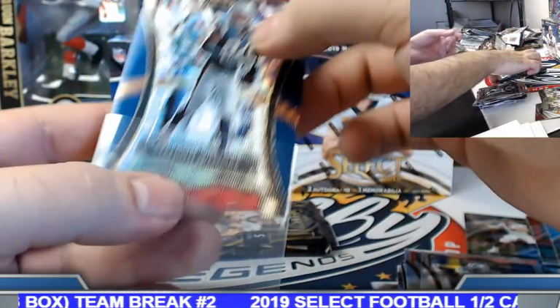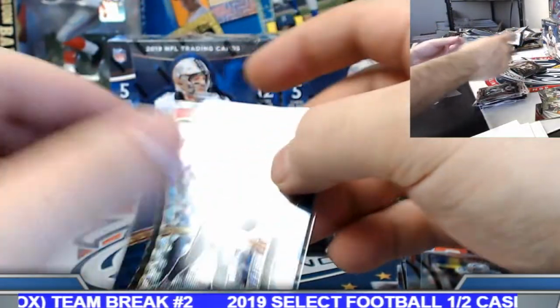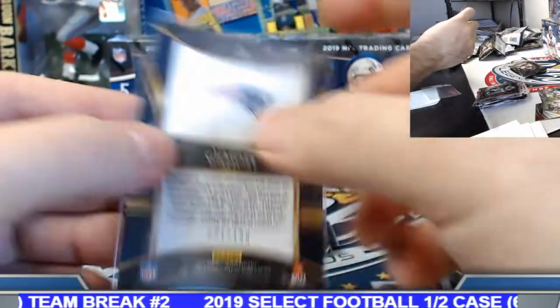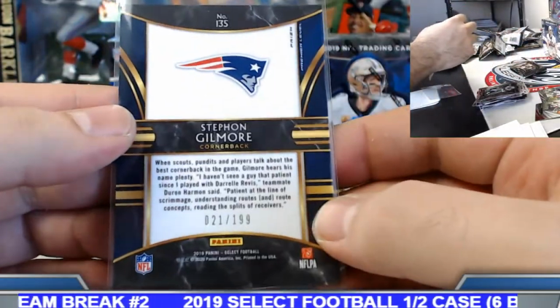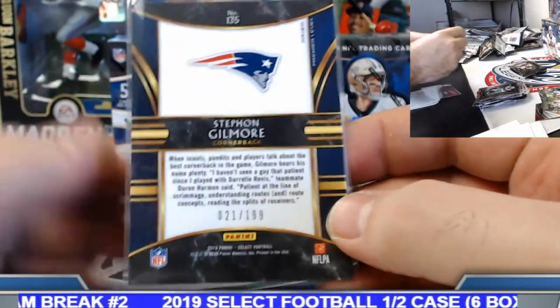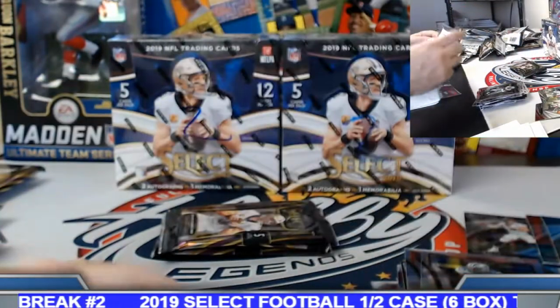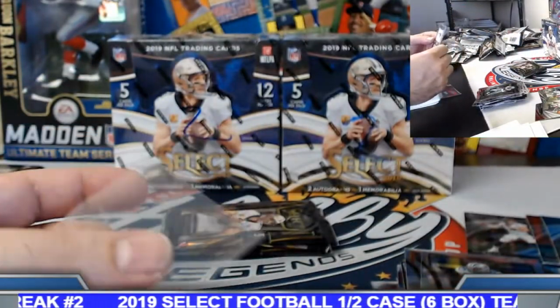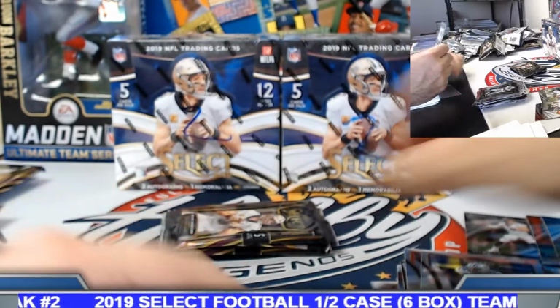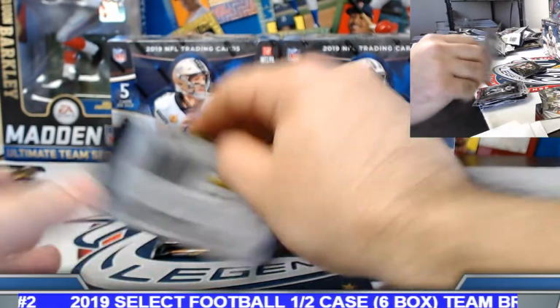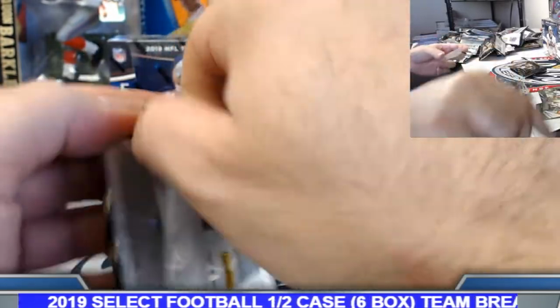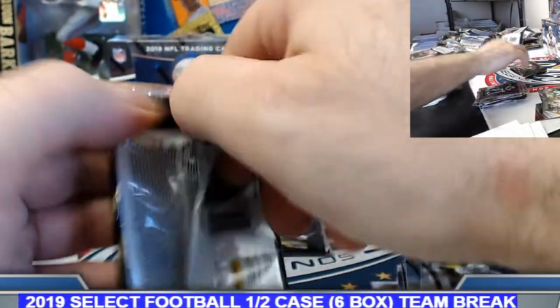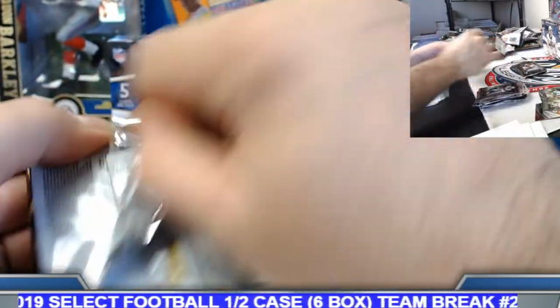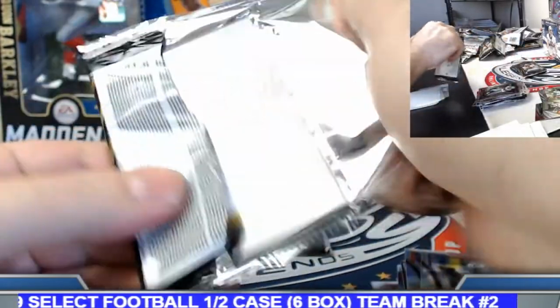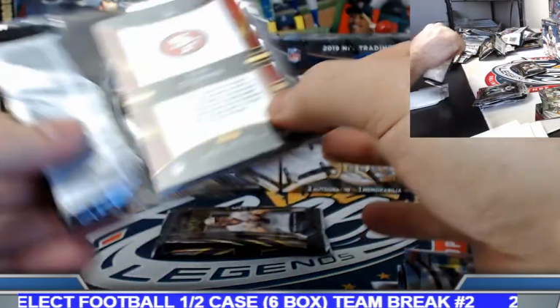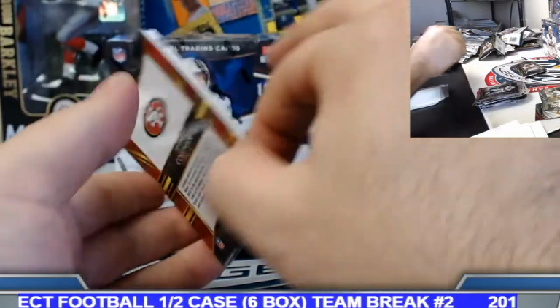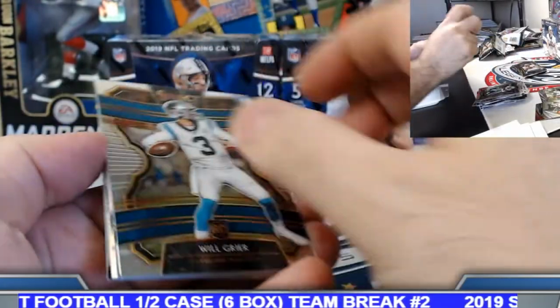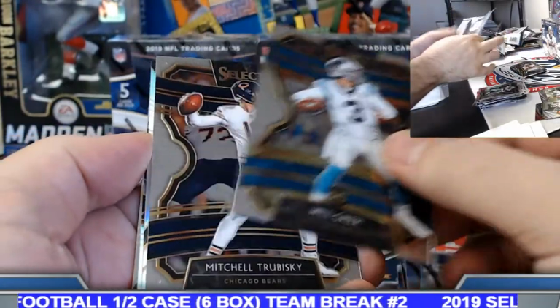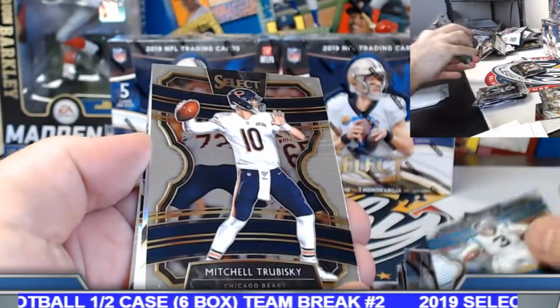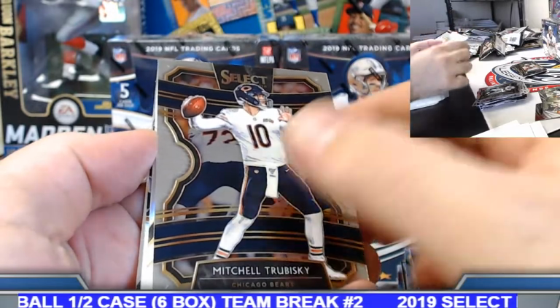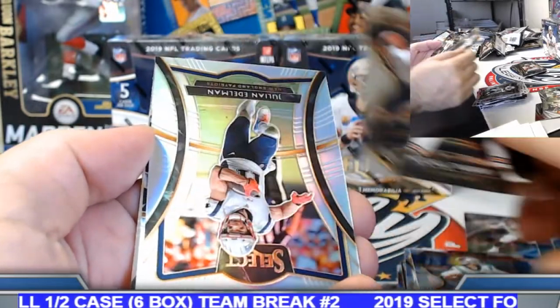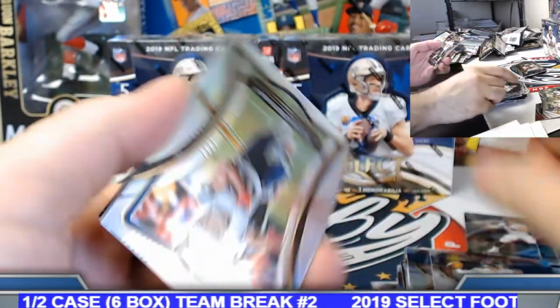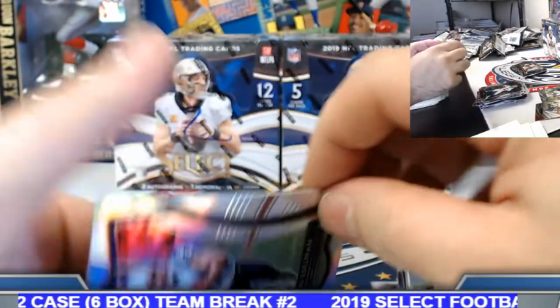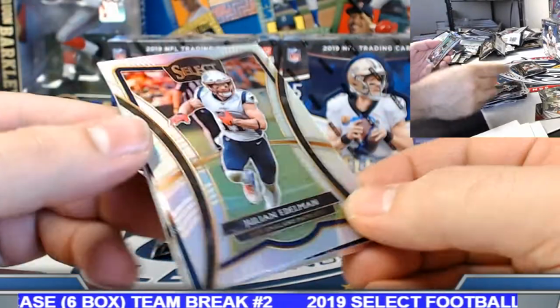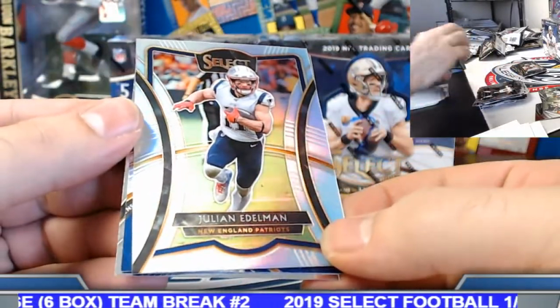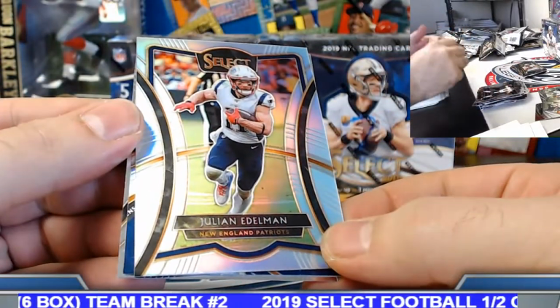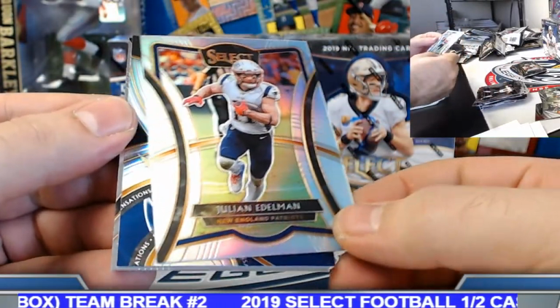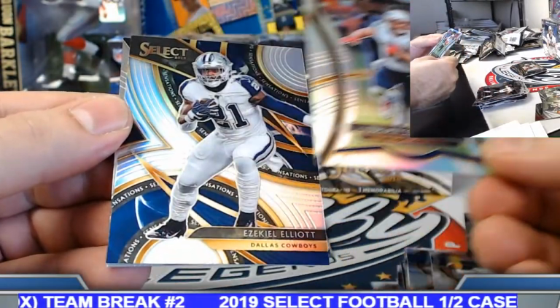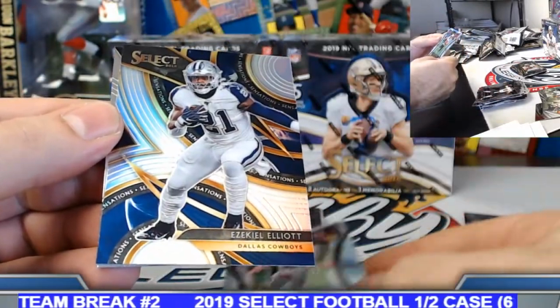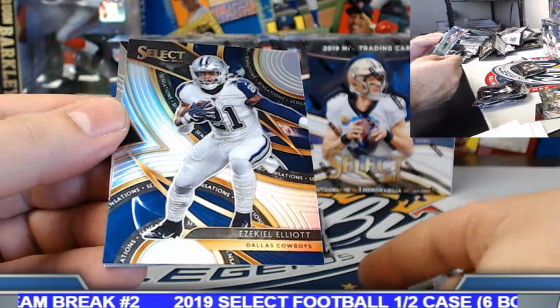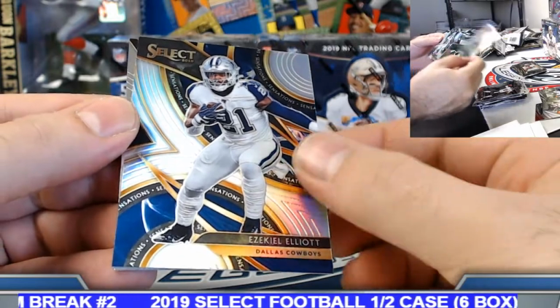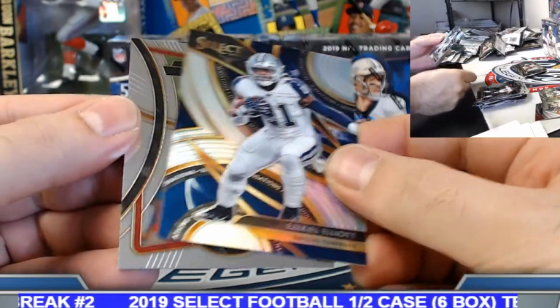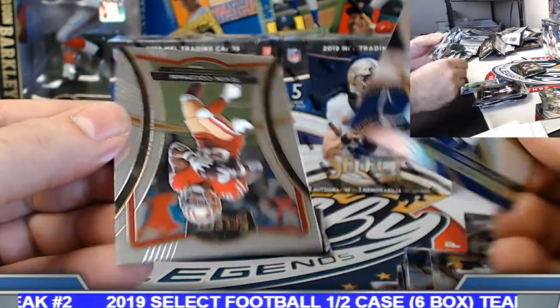Stephon Gilmore to 199, tricolor for the Patriots. Julian Edelman silver. Zeke sensation silver.